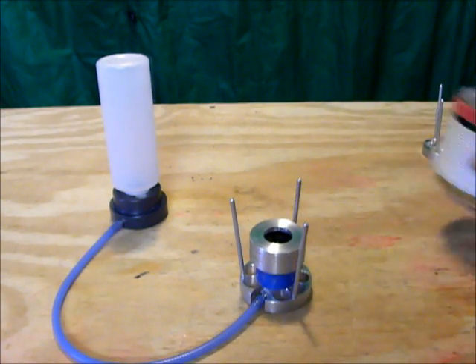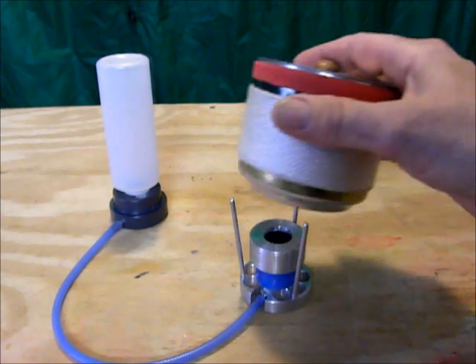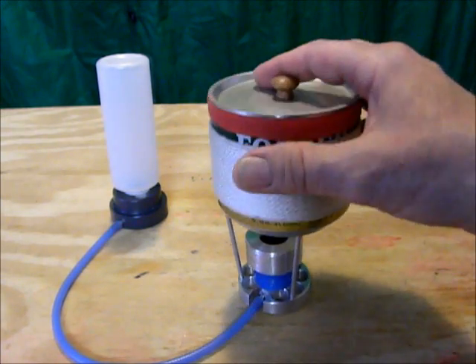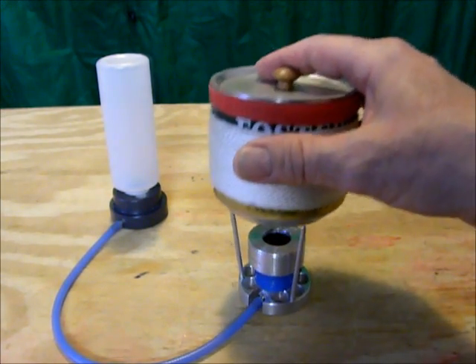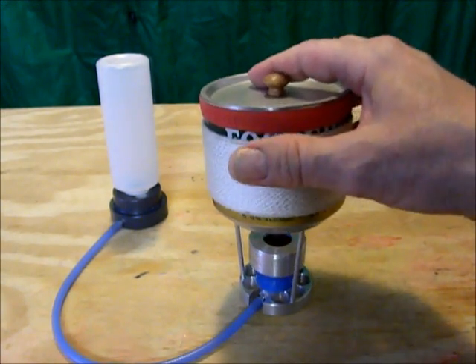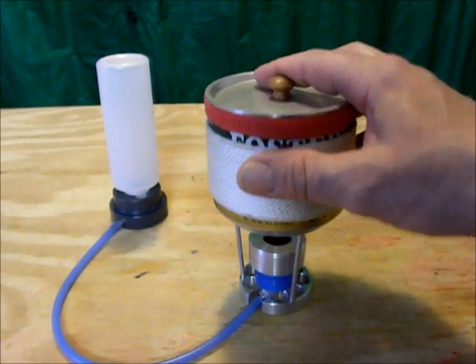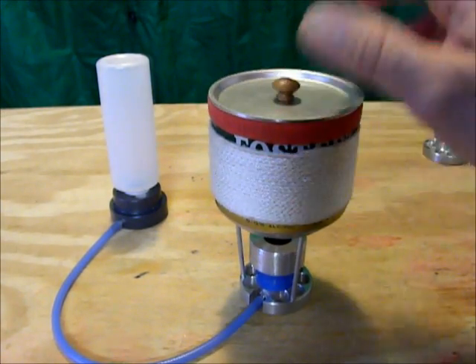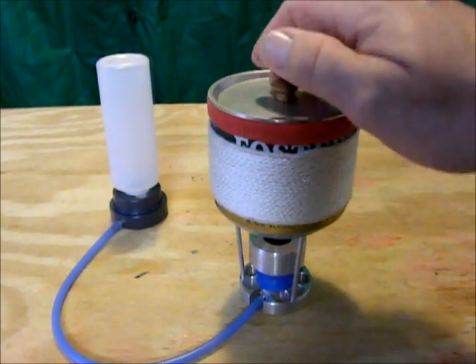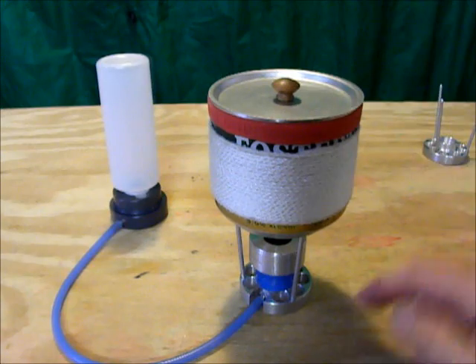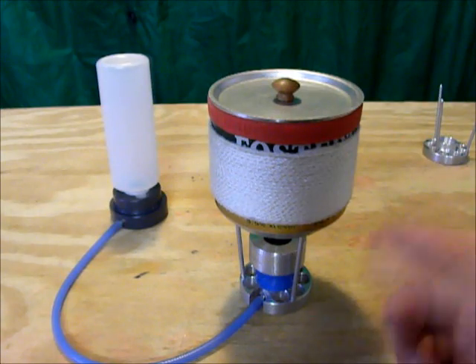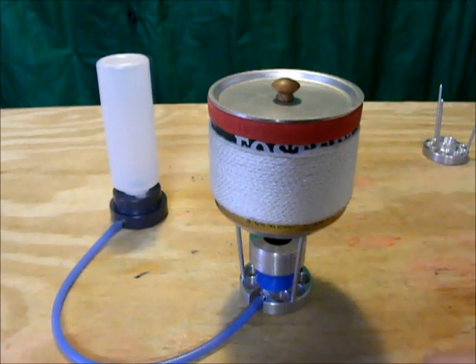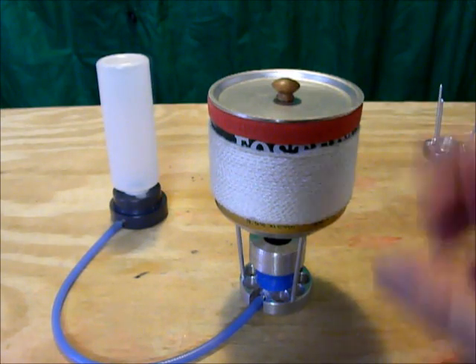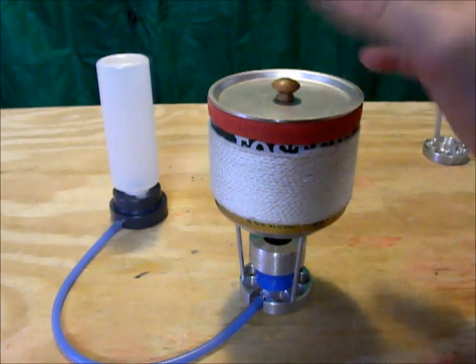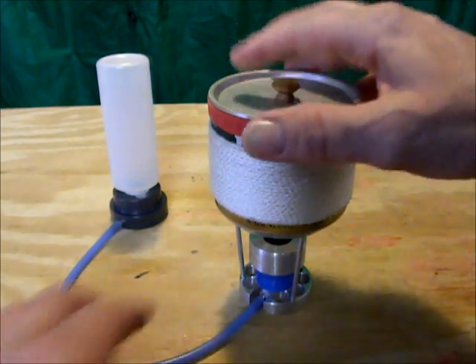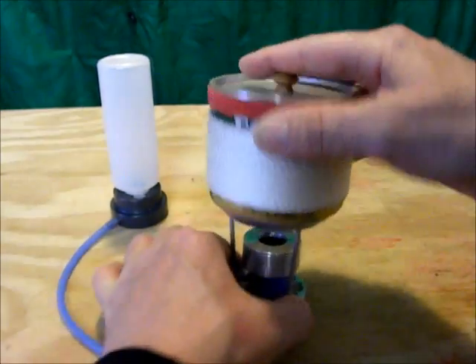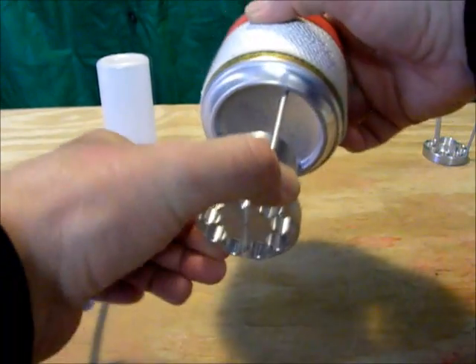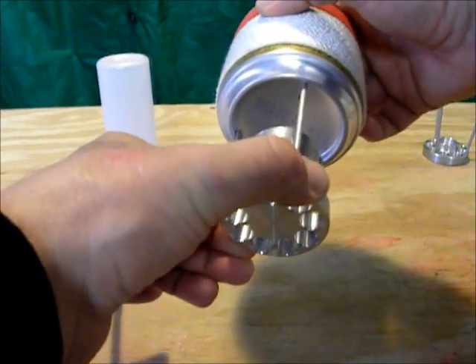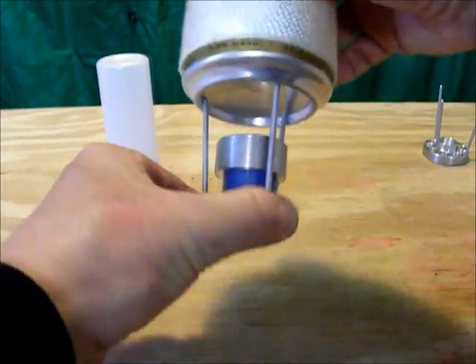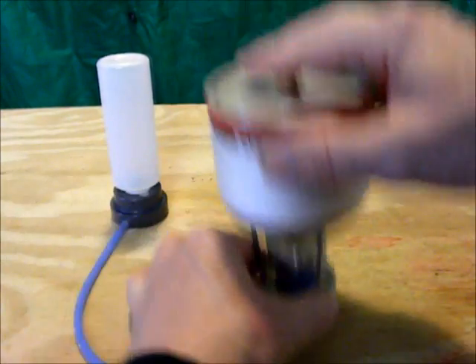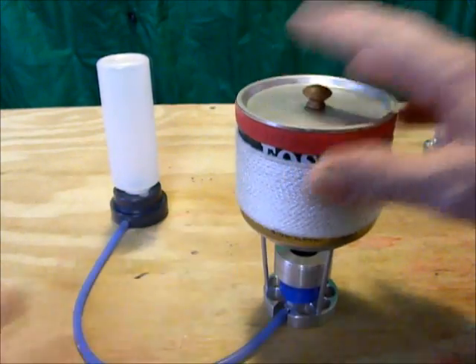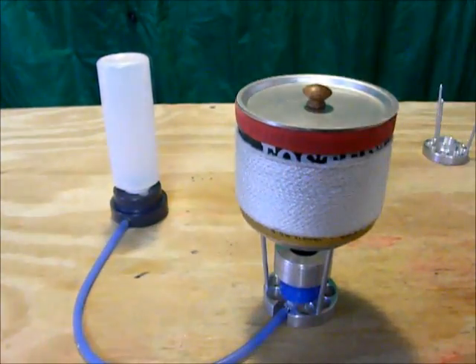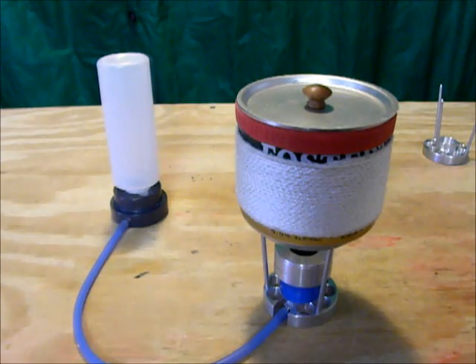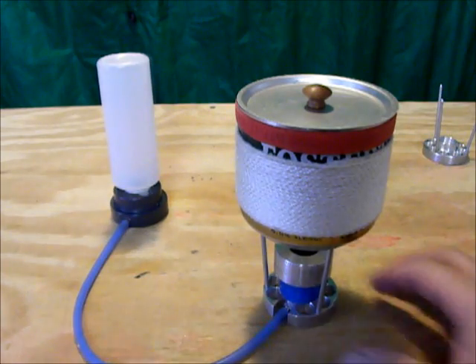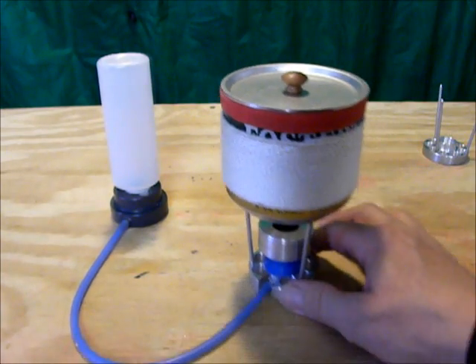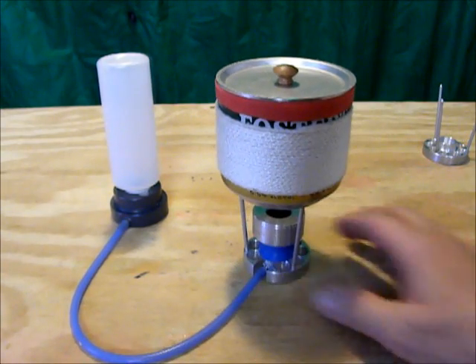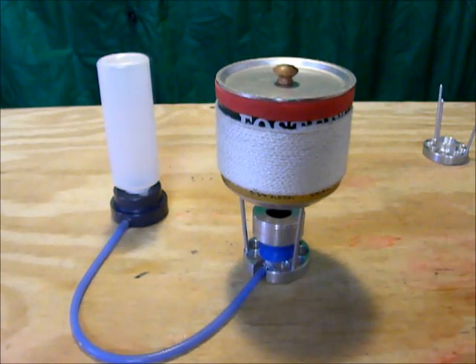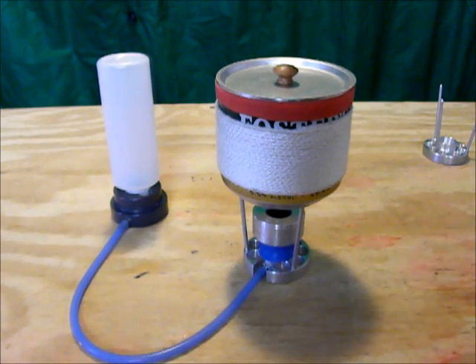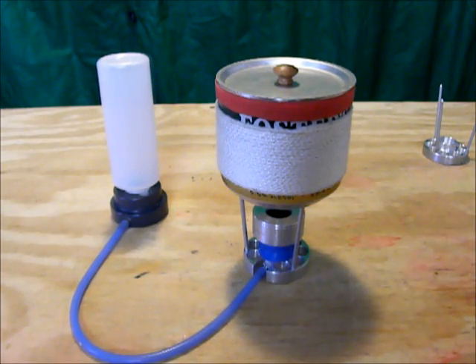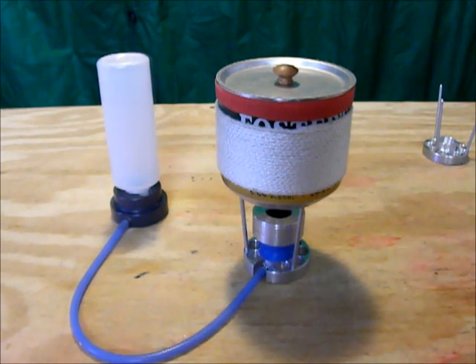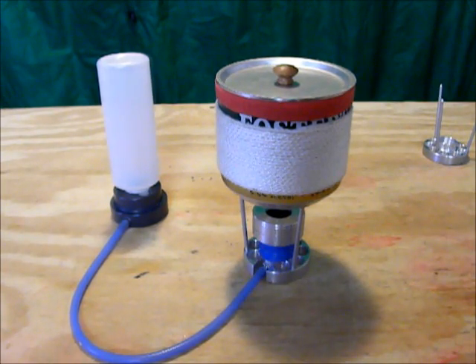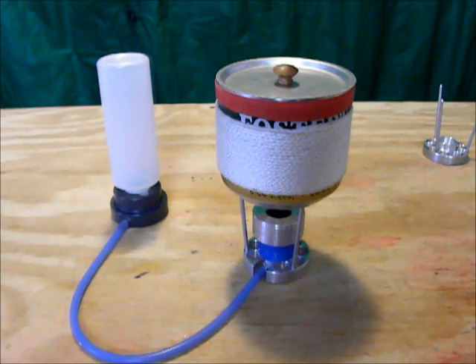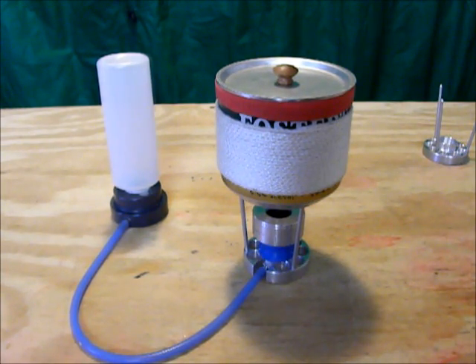And of course it works with the beer can parts too. The index is perfect for those. Super lightweight, only weighs two ounces, and I'm going to offer this at a really good price.